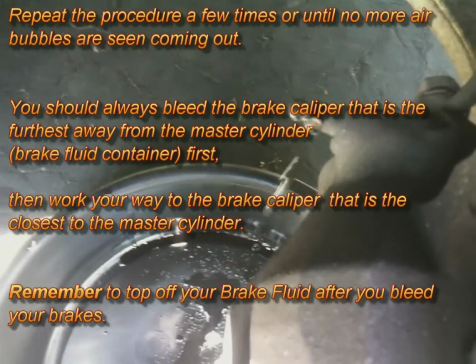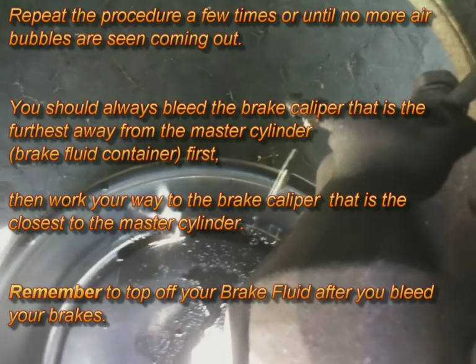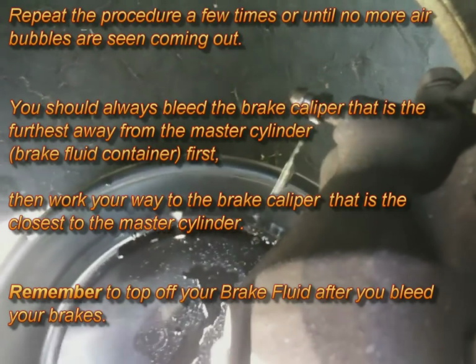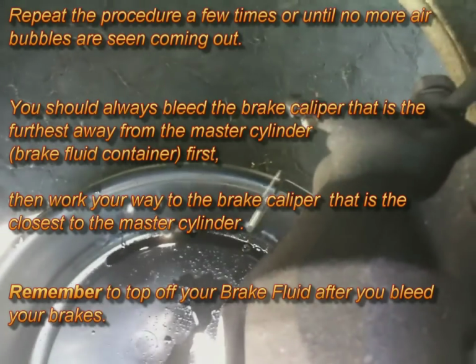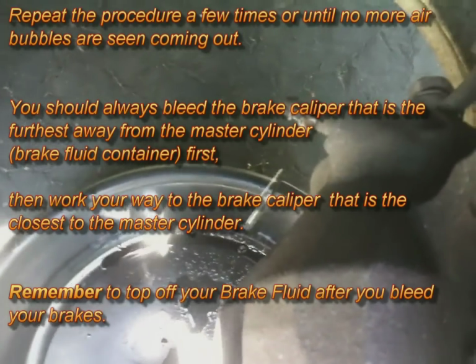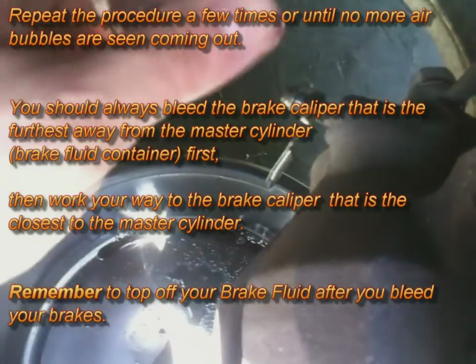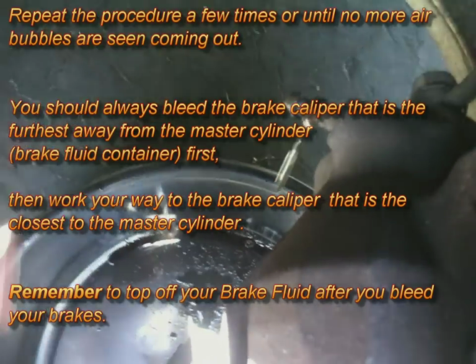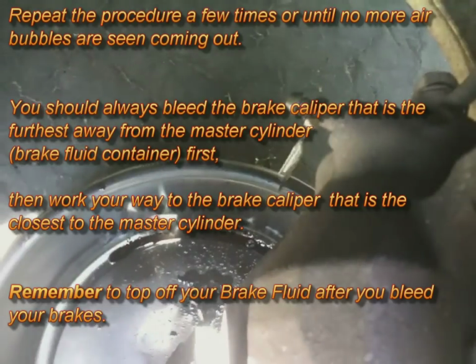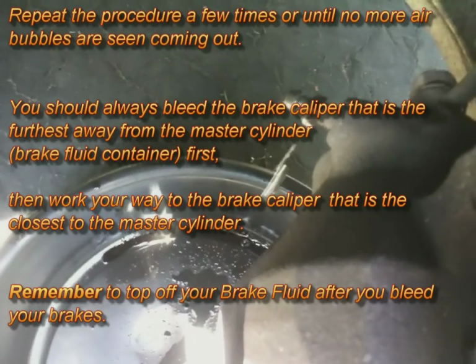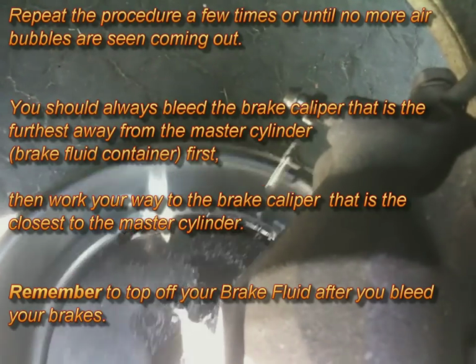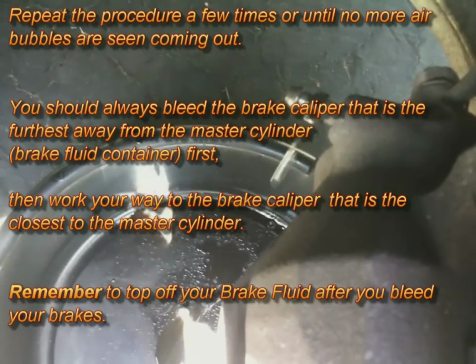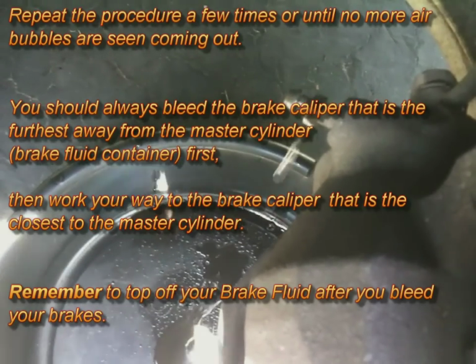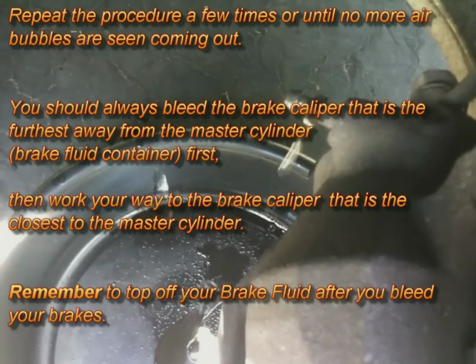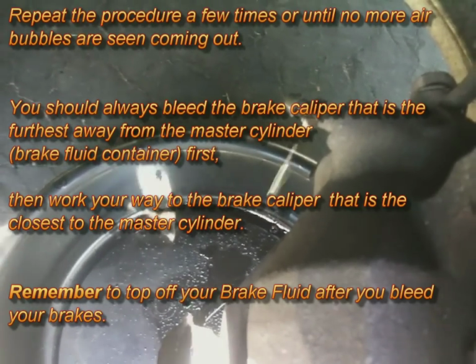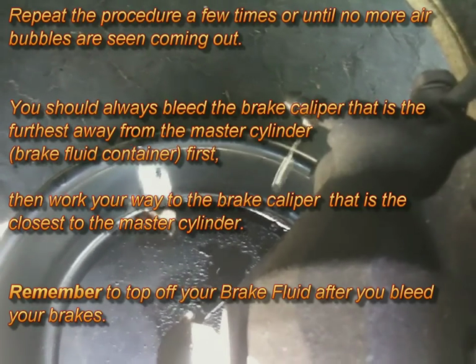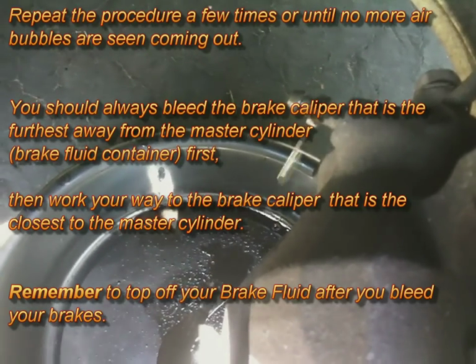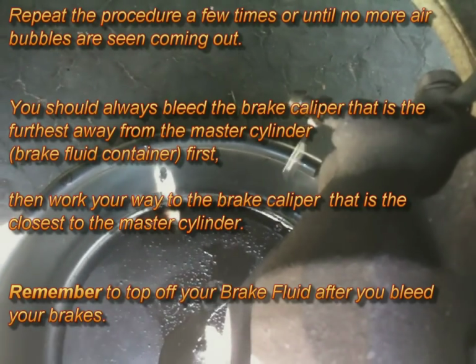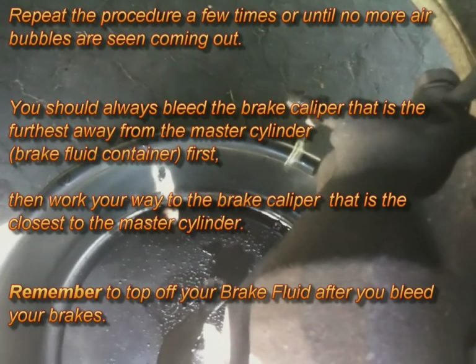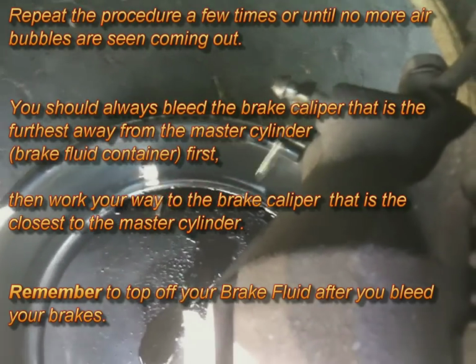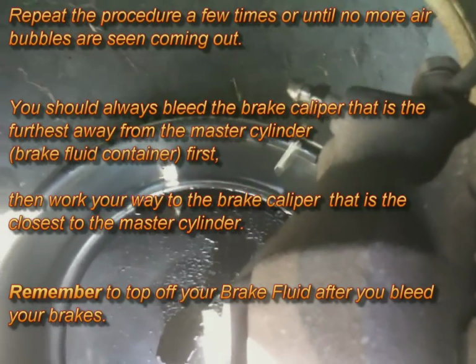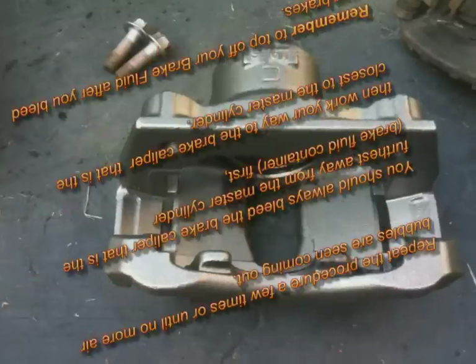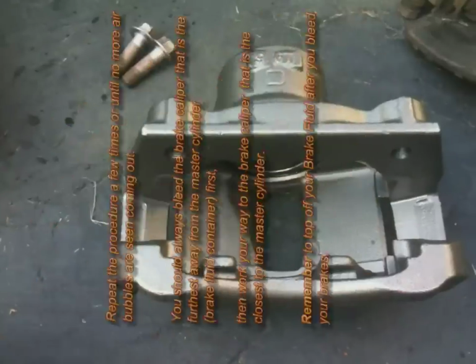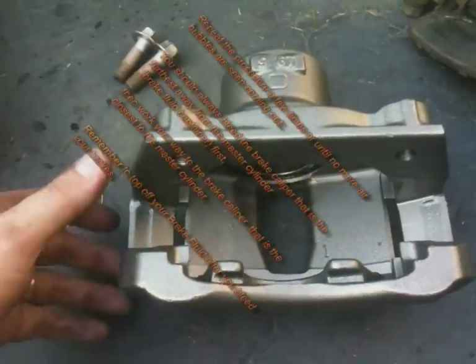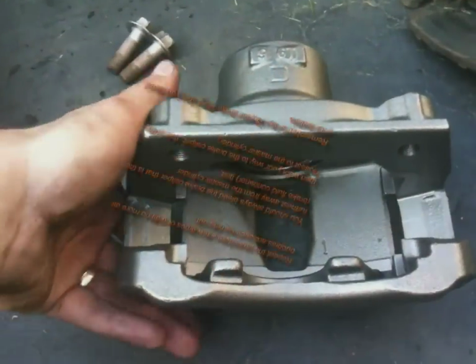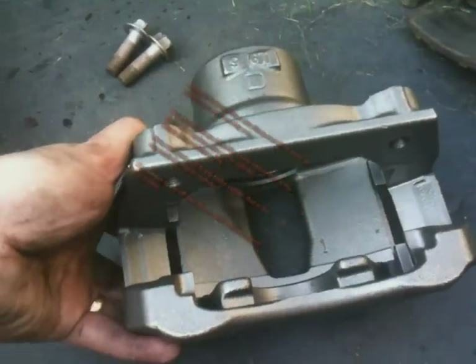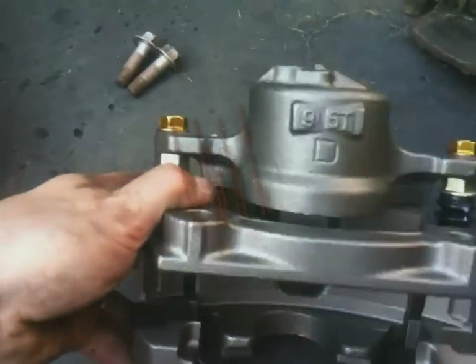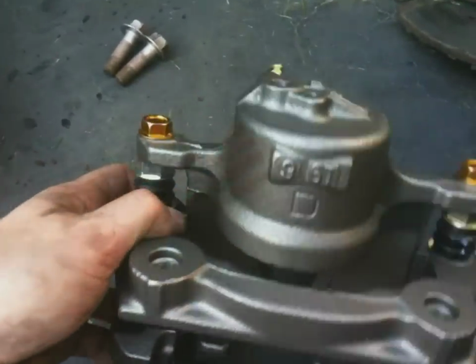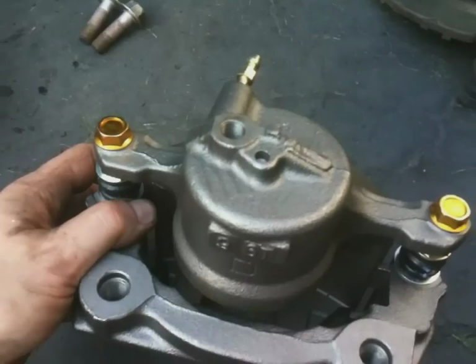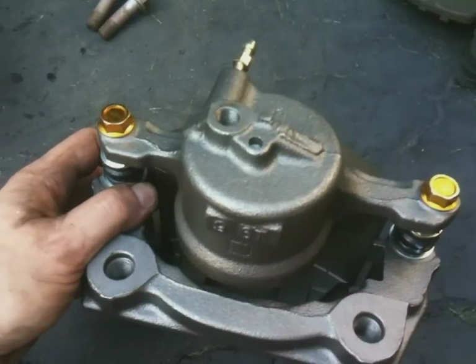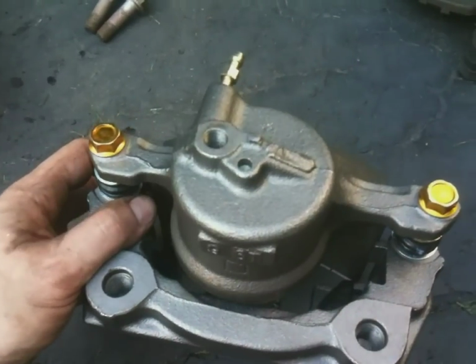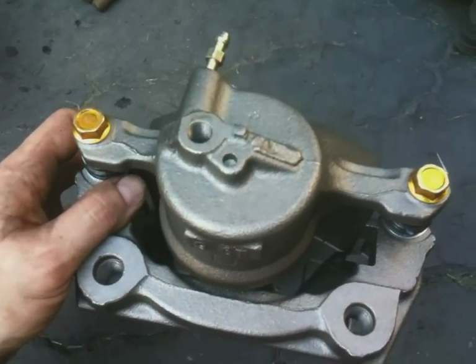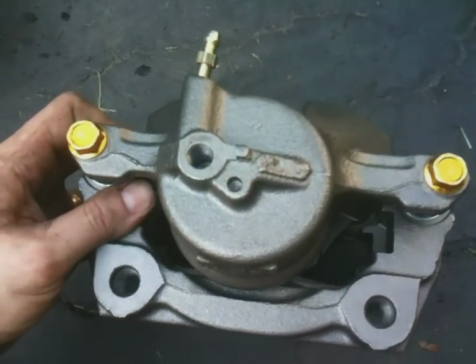One more thing: you should always bleed the brake caliper that's furthest away from the master cylinder and brake fluid container first, then work your way to the caliper closest to the master cylinder. That's how you bleed brakes.